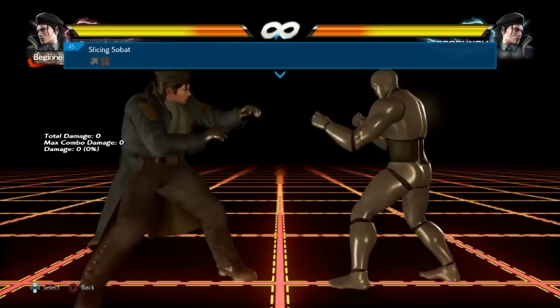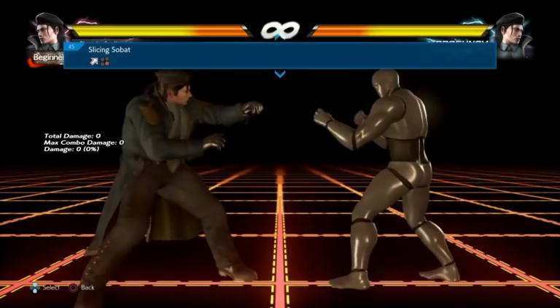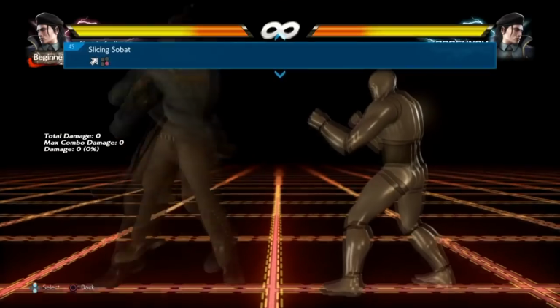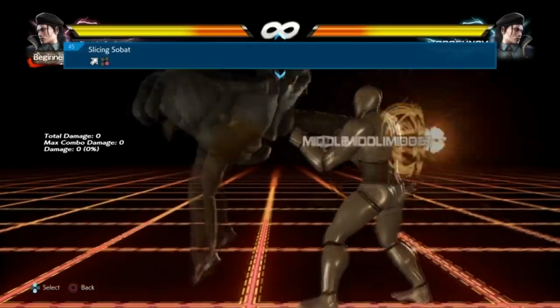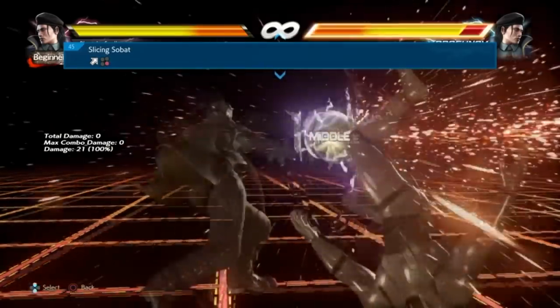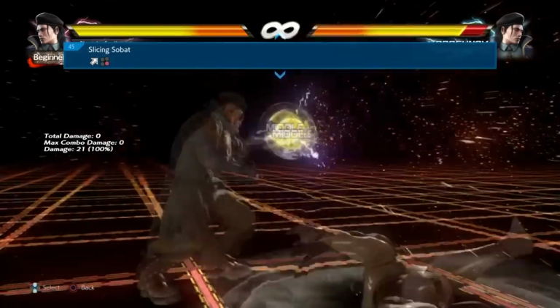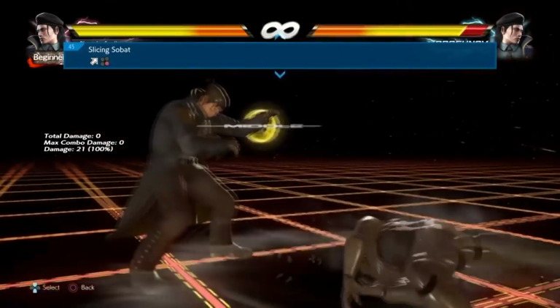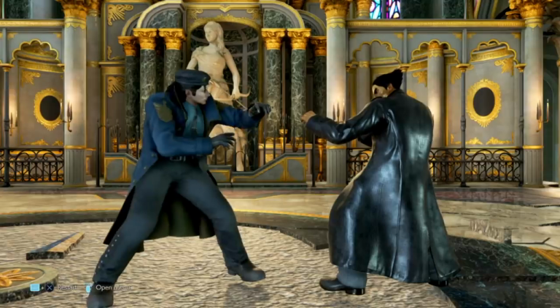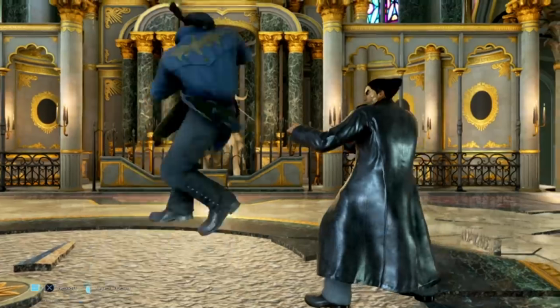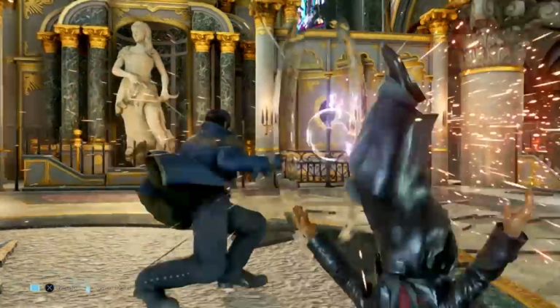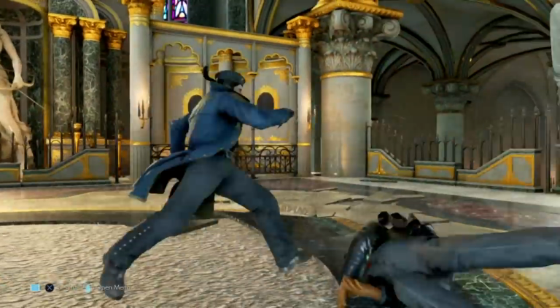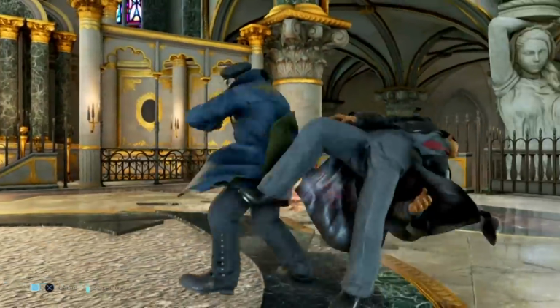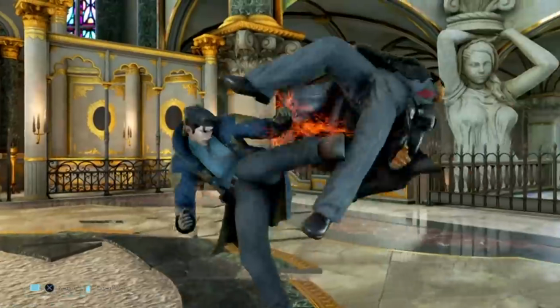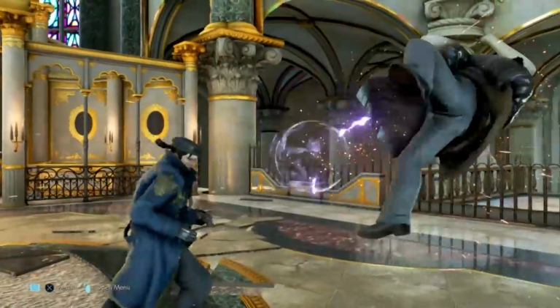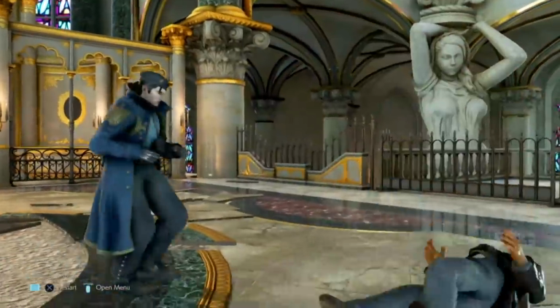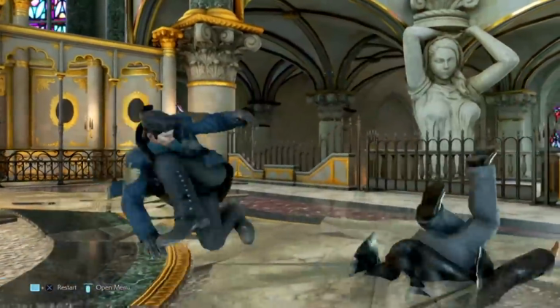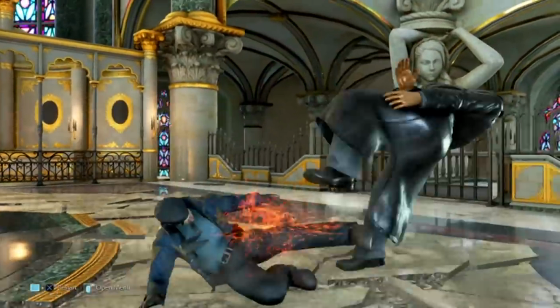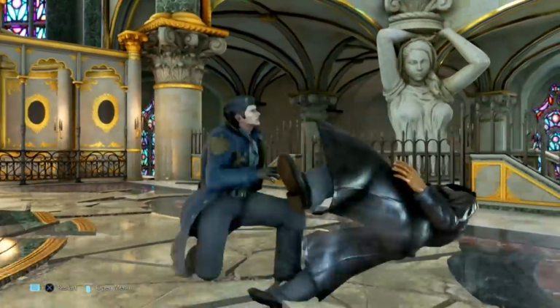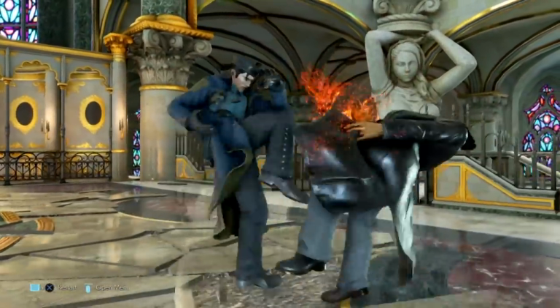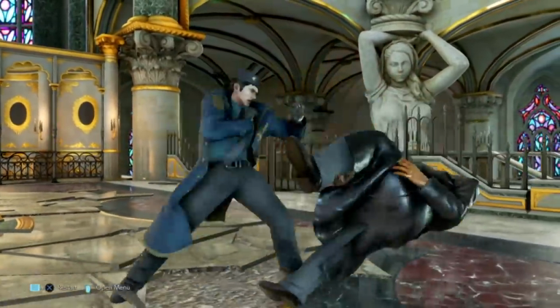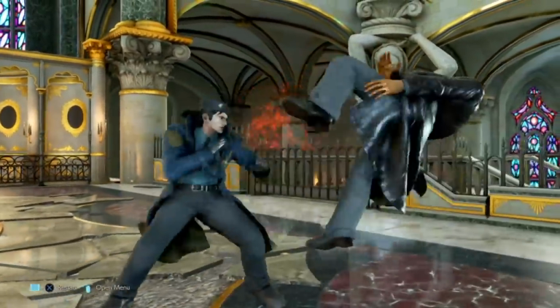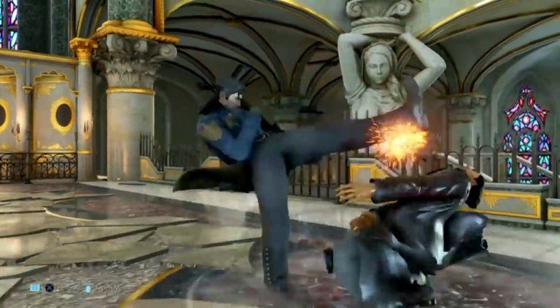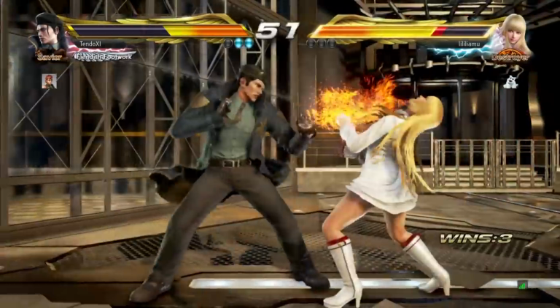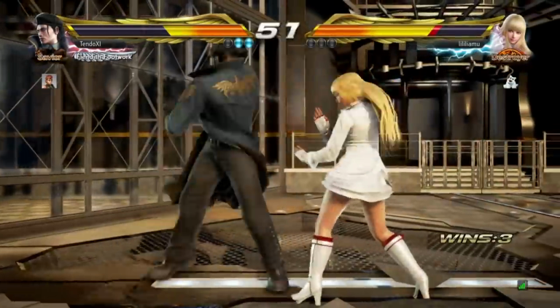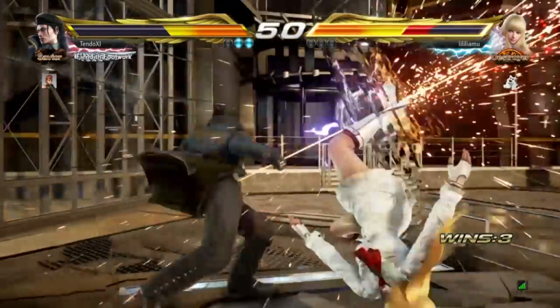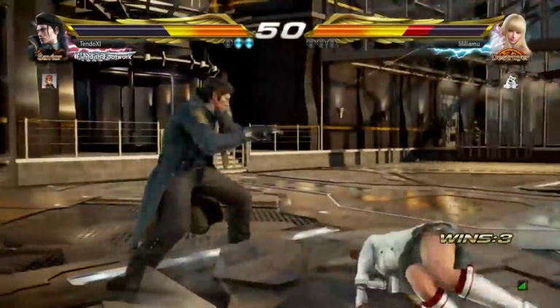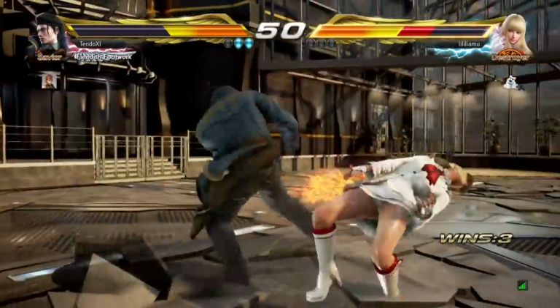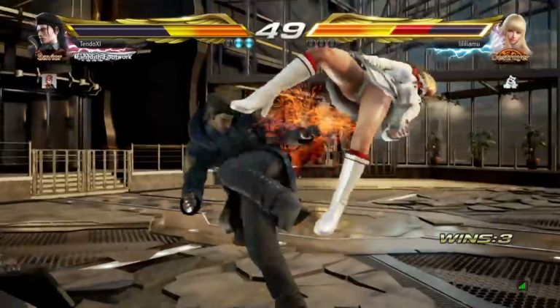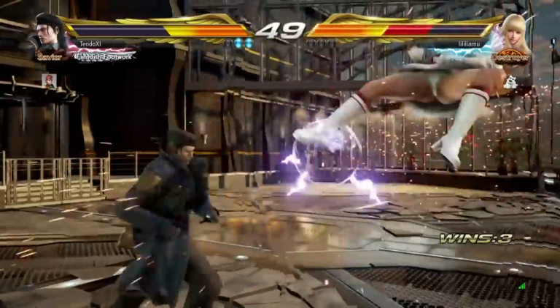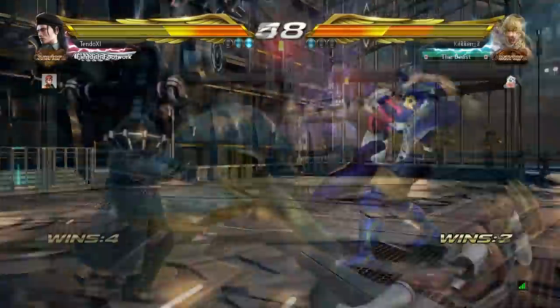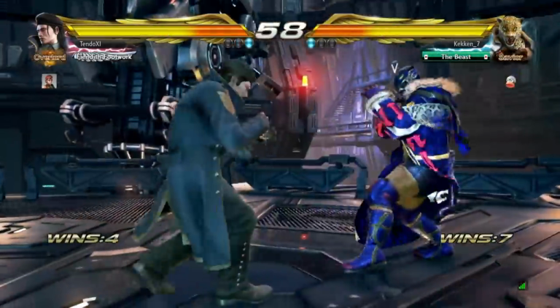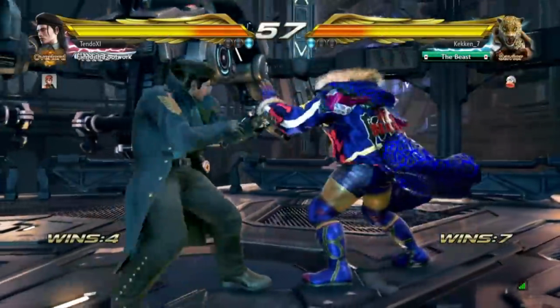Orbital Heel, also known as jumping over the opponent's lows: a safe low-crushing mid attack that gives a guaranteed mini combo on hit. Perfect attack for killing dick jabbers and low spammers.